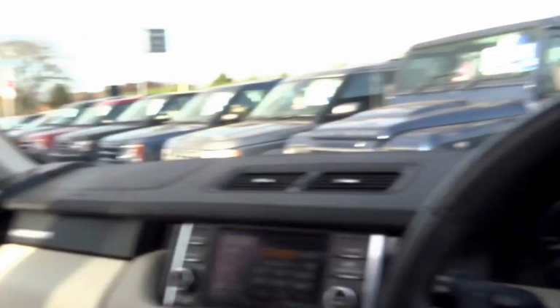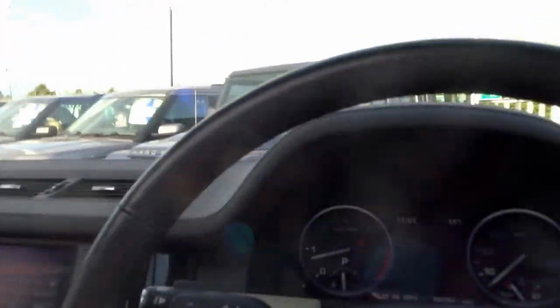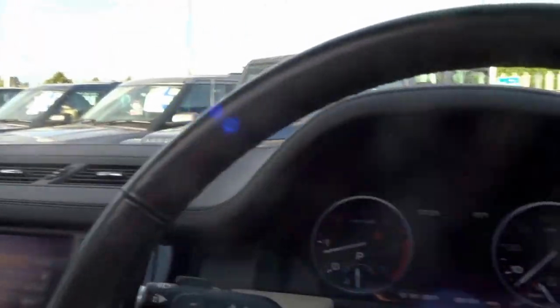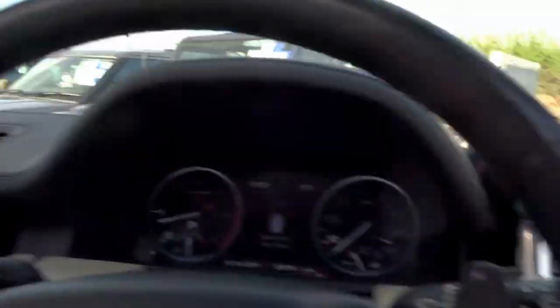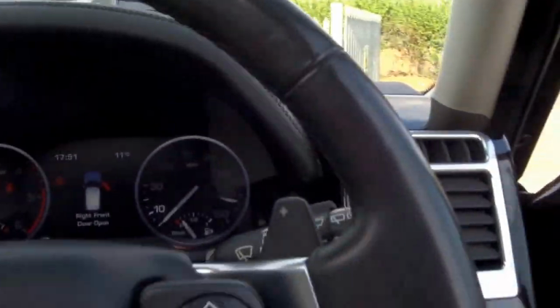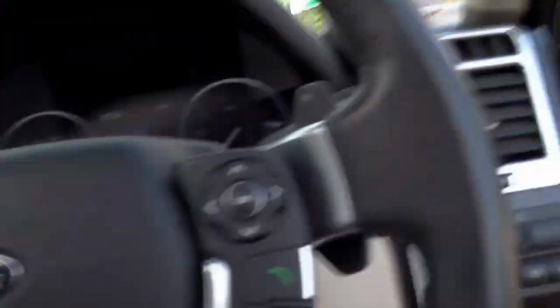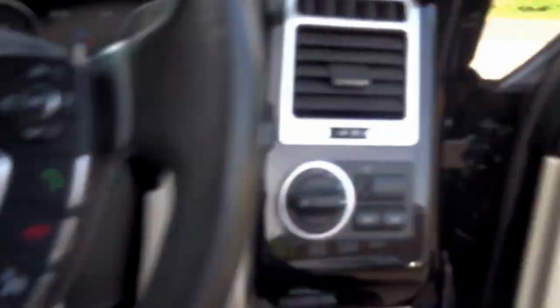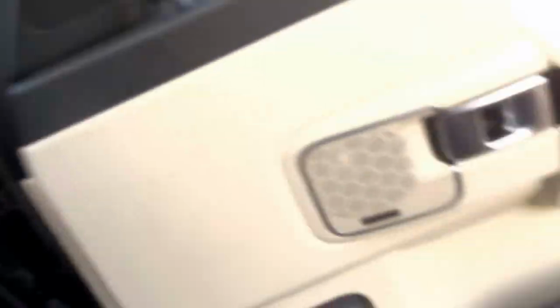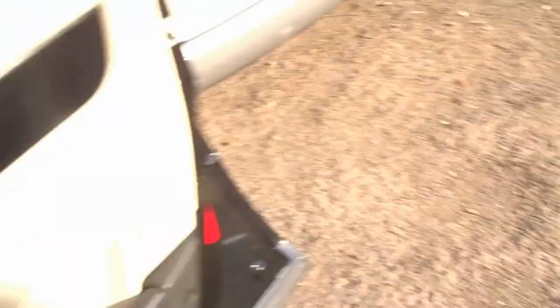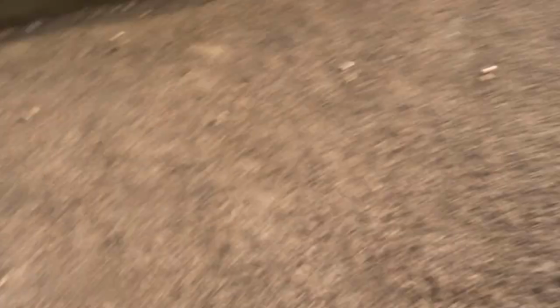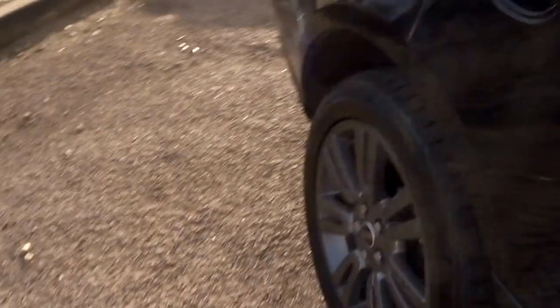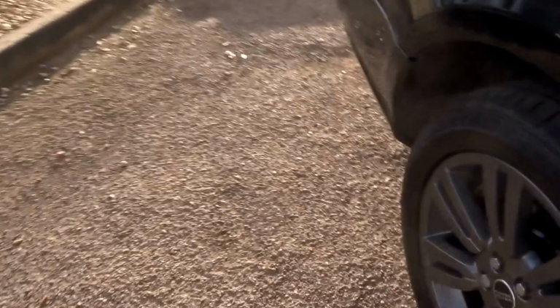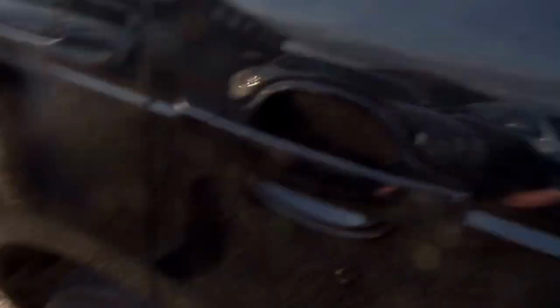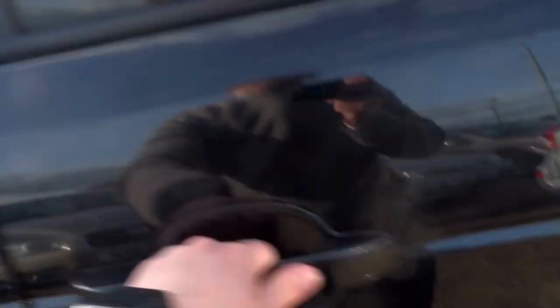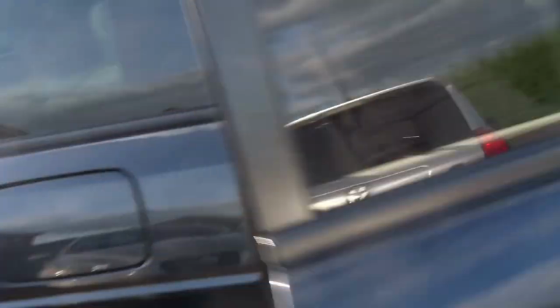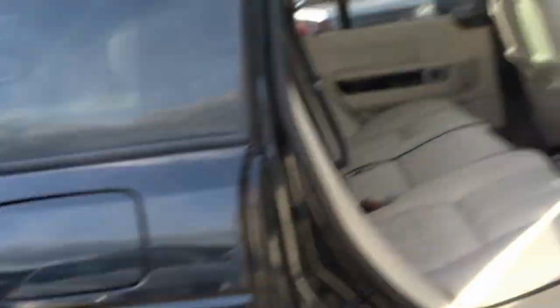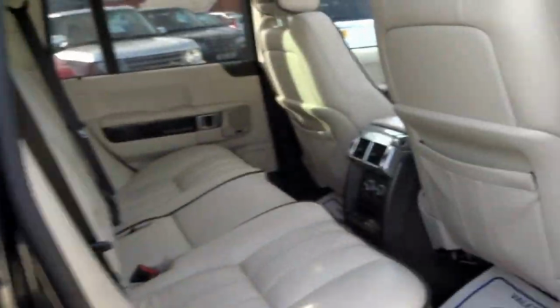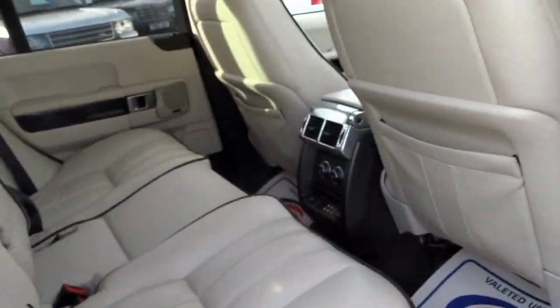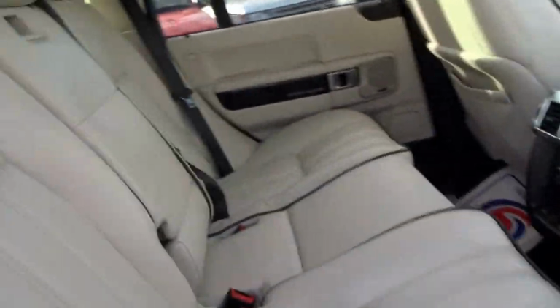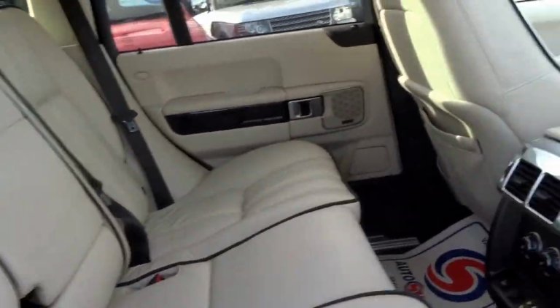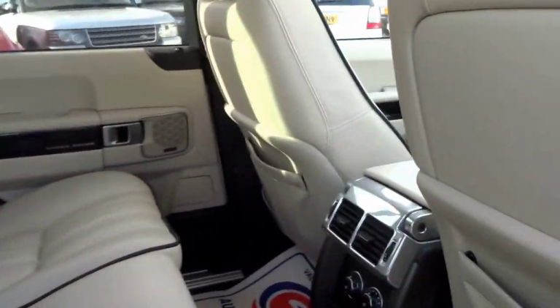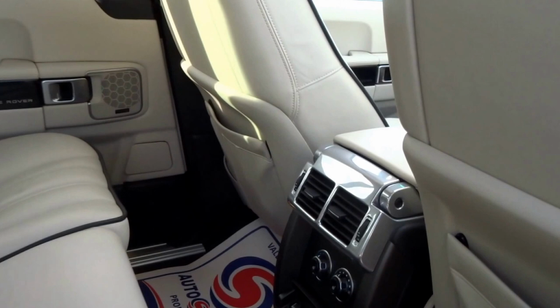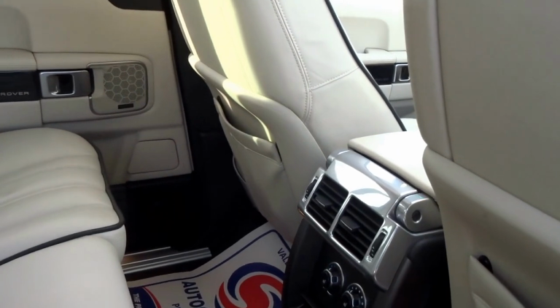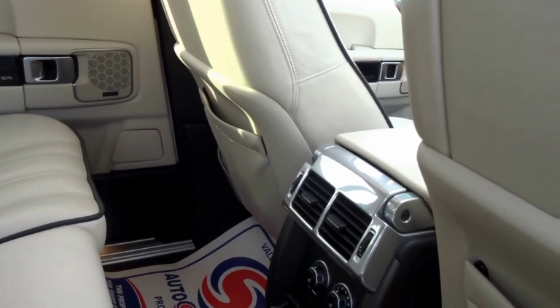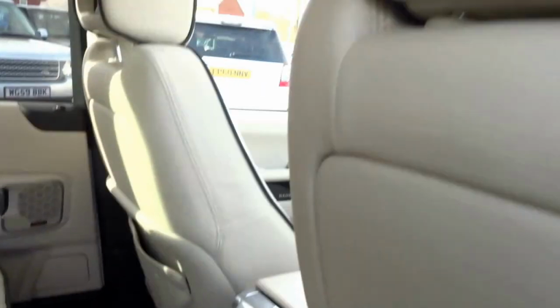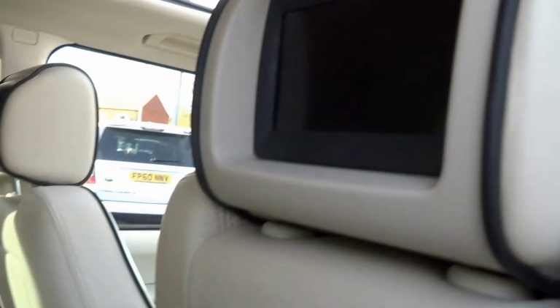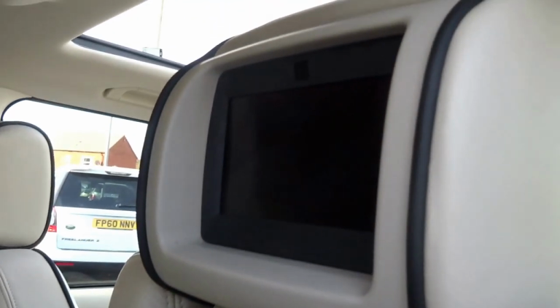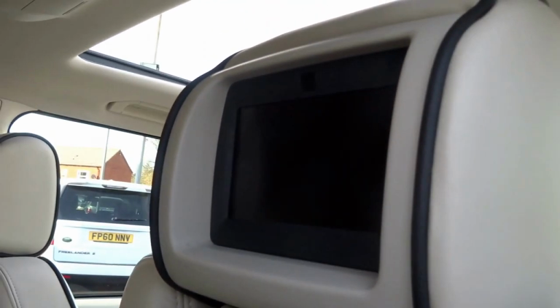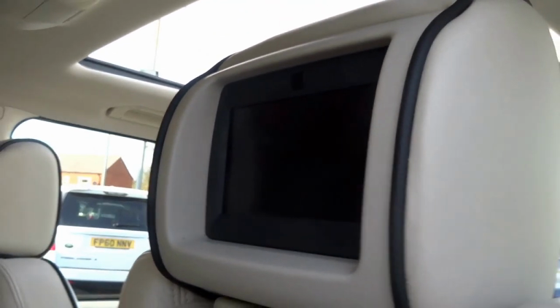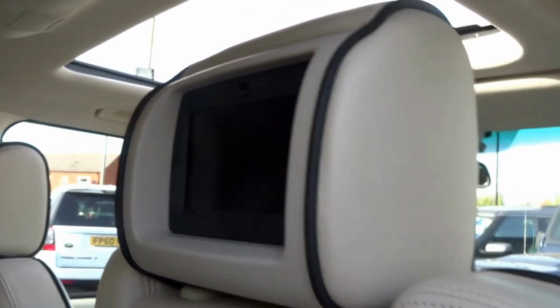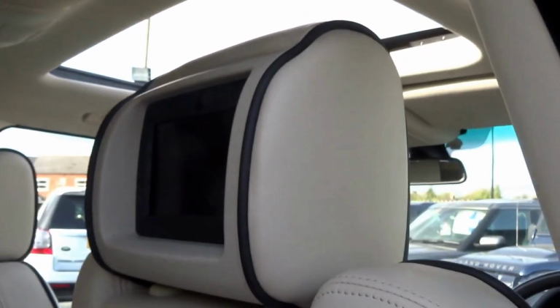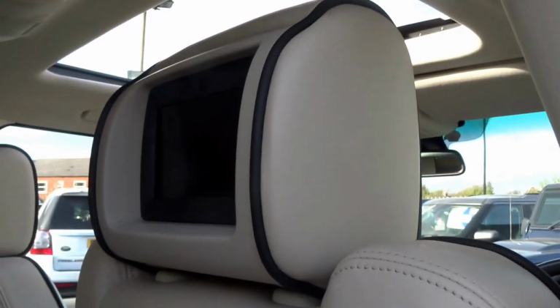Let's take a quick look into the back, because this car is fitted with the rear entertainment screens which can relay information from the front.